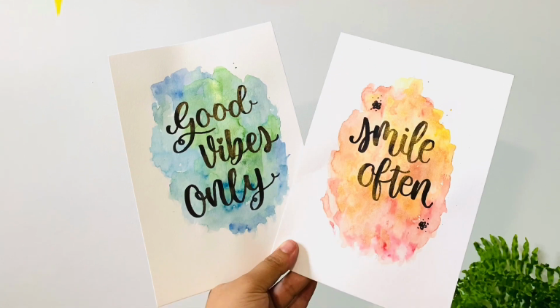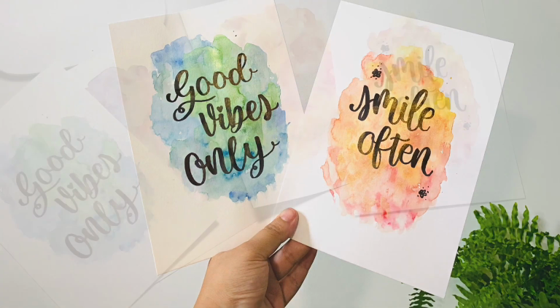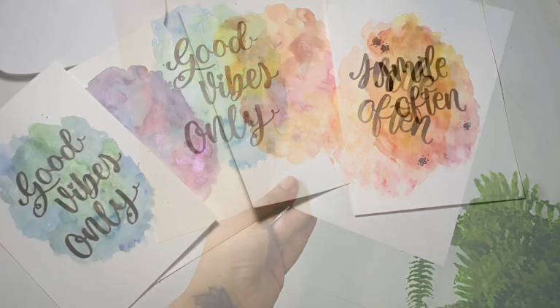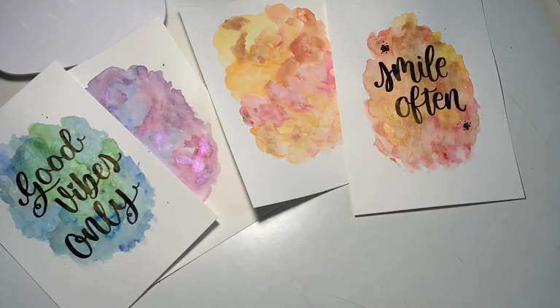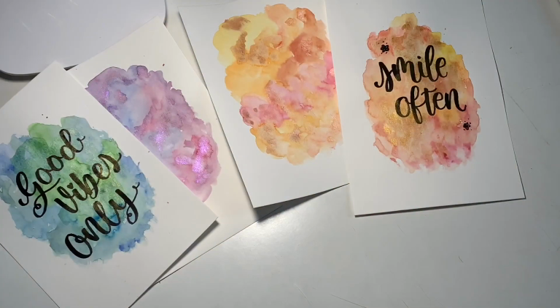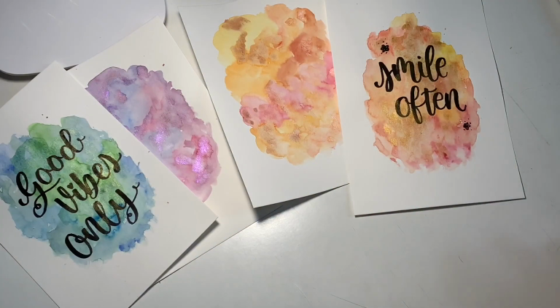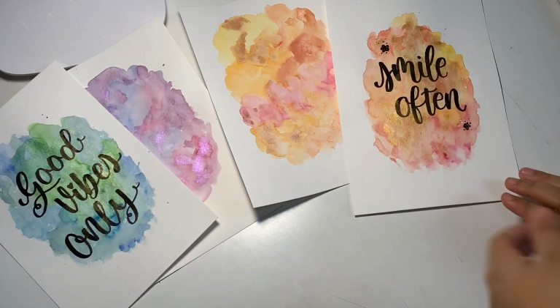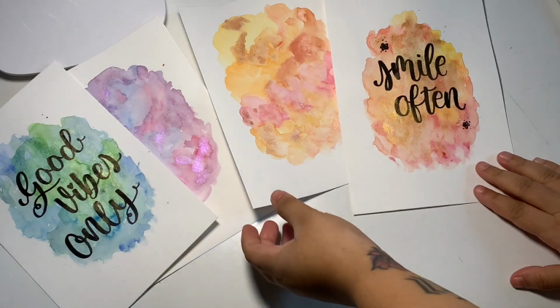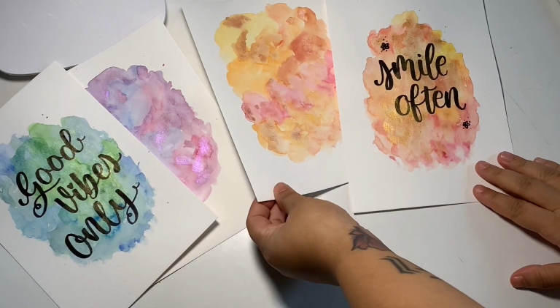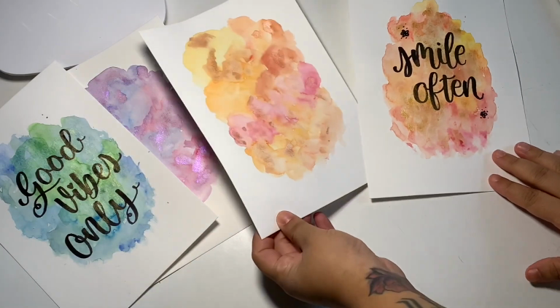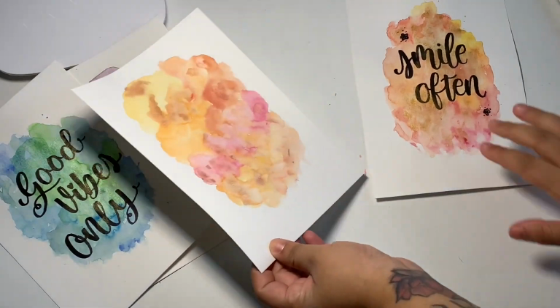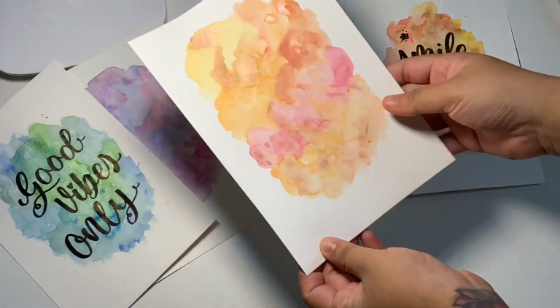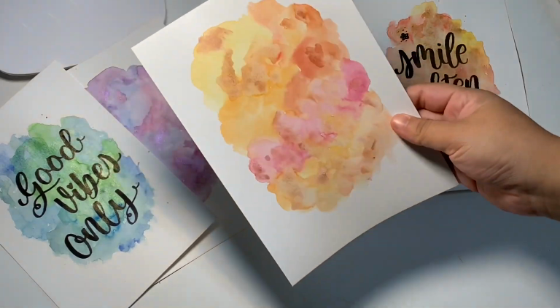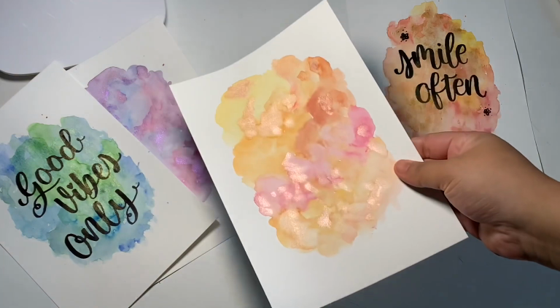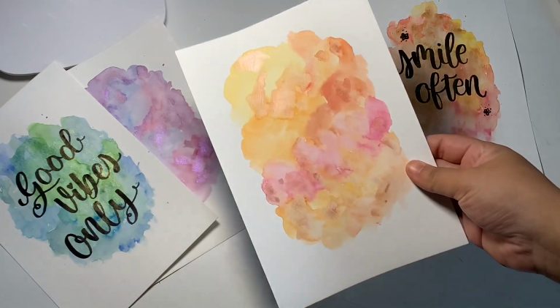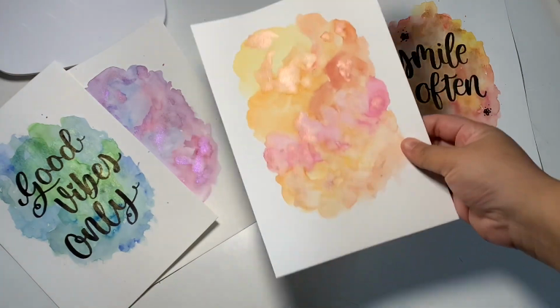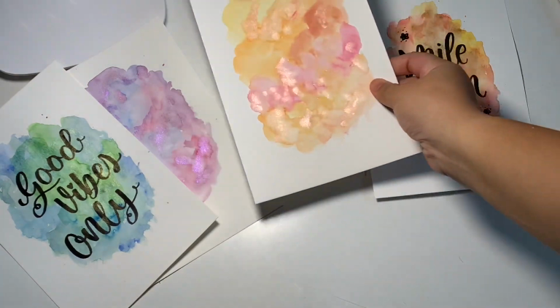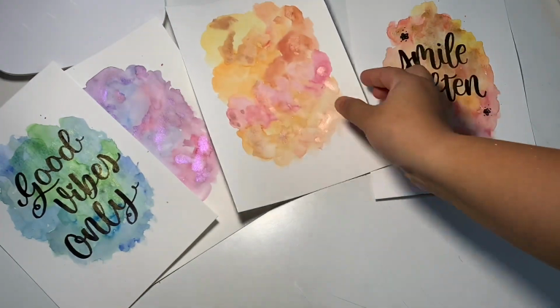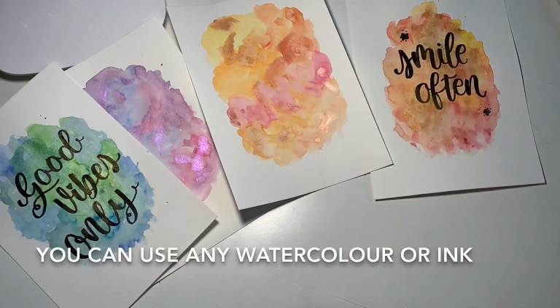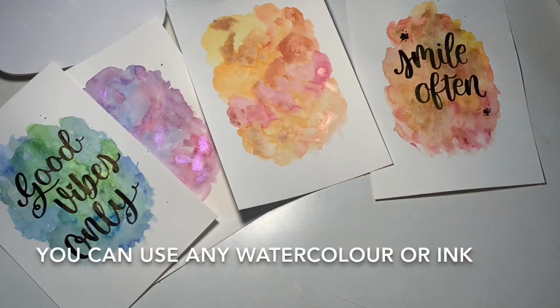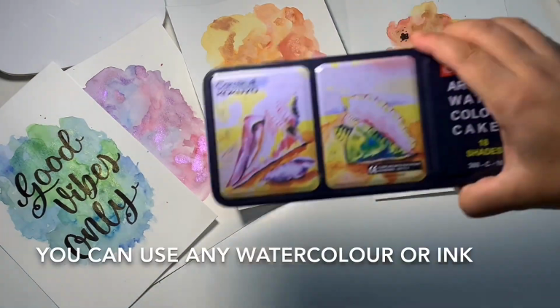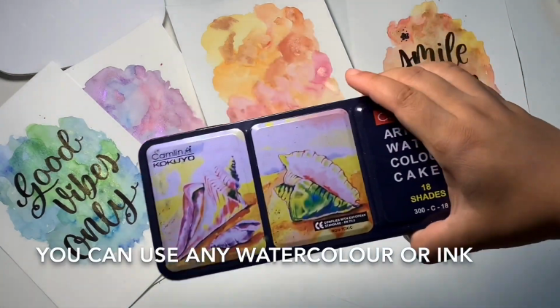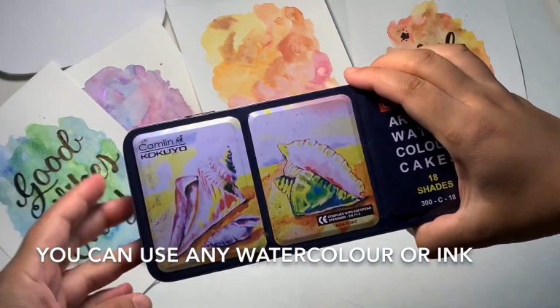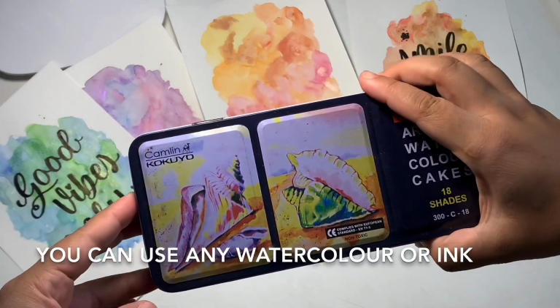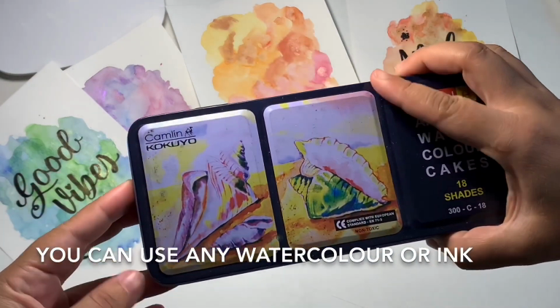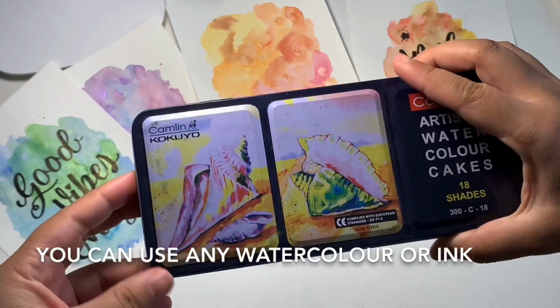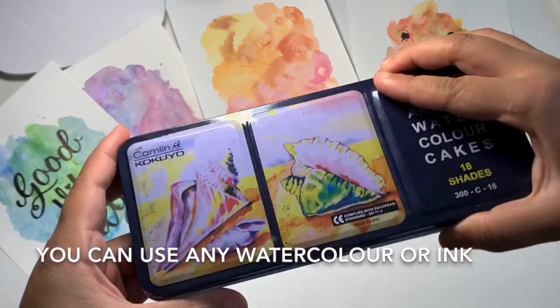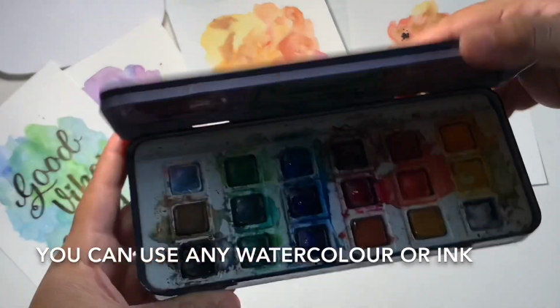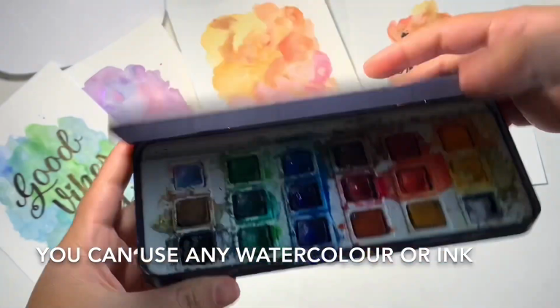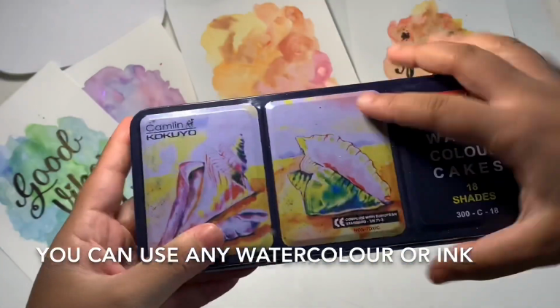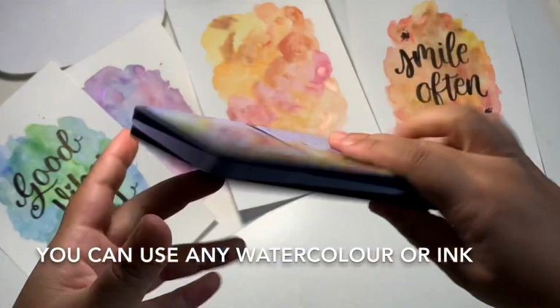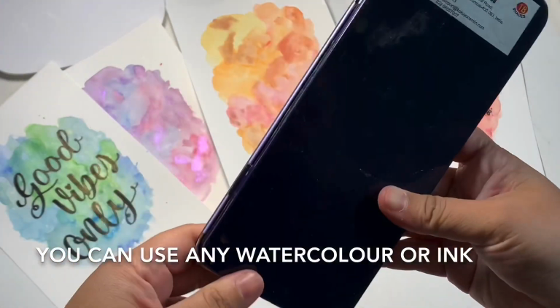Hello again! In today's tutorial, we will learn to paint a background for calligraphy, which is very easy. We need watercolors. I use Camelin, which you can get in any store.